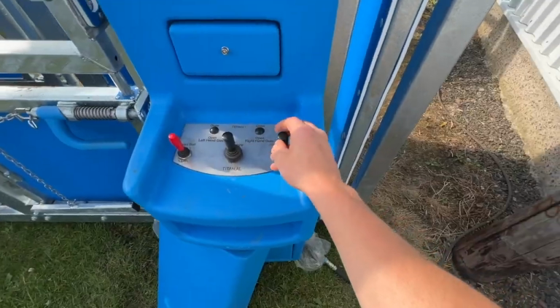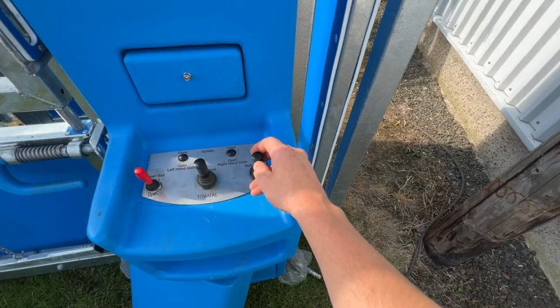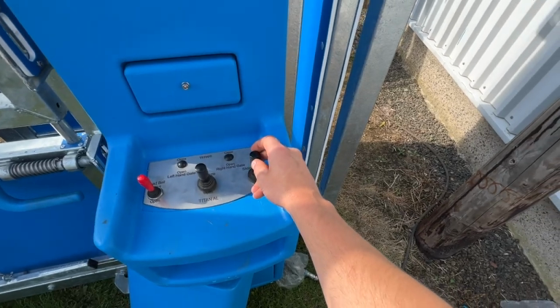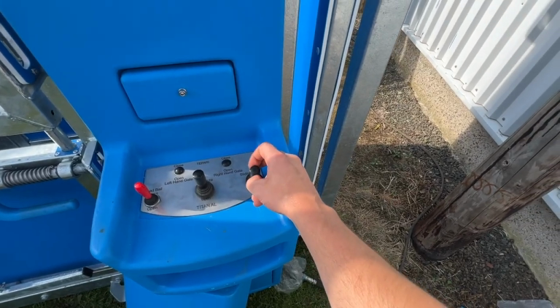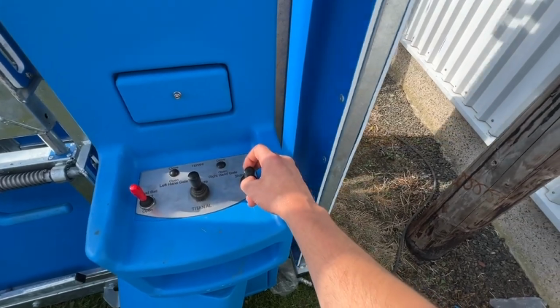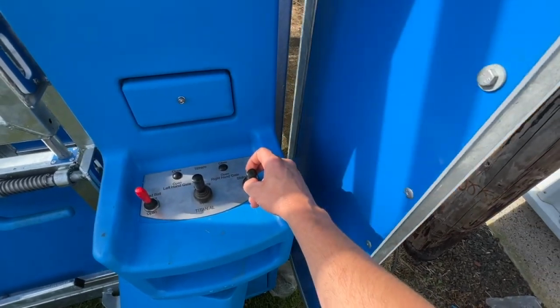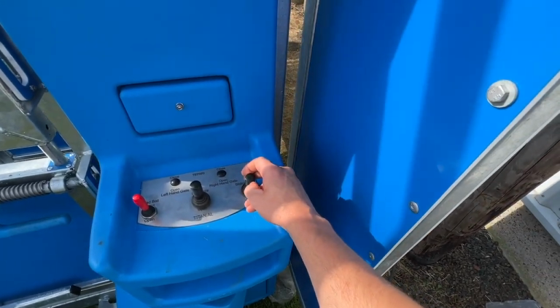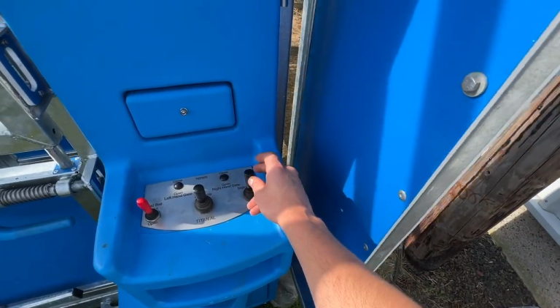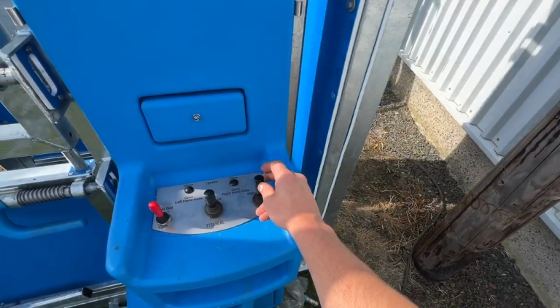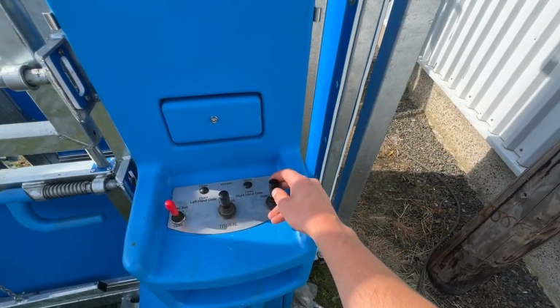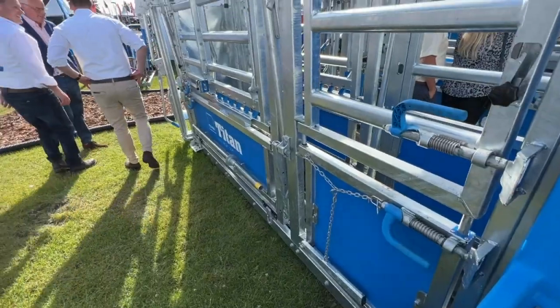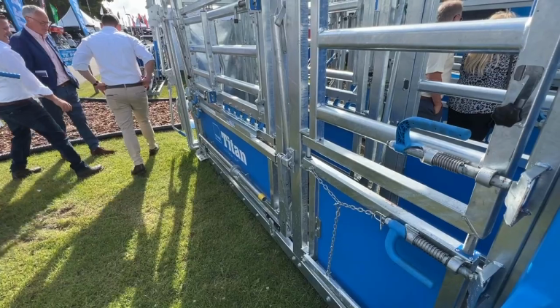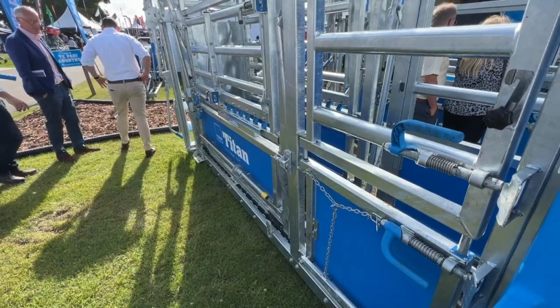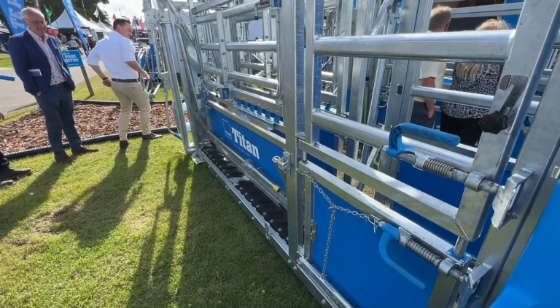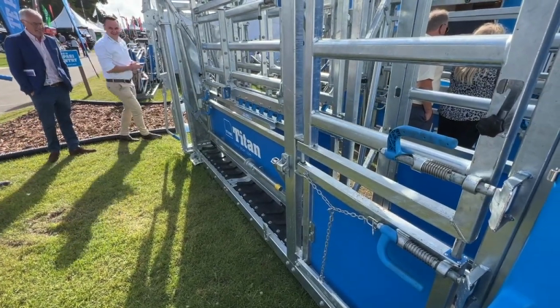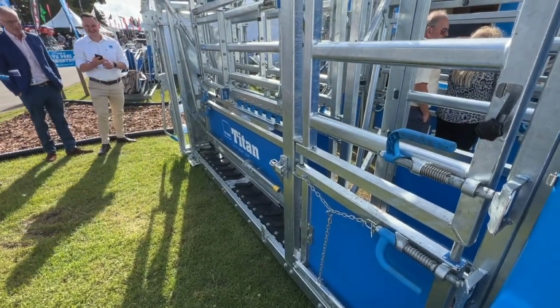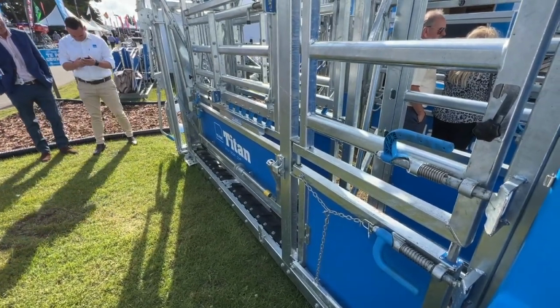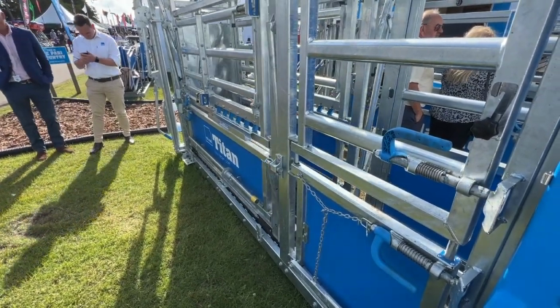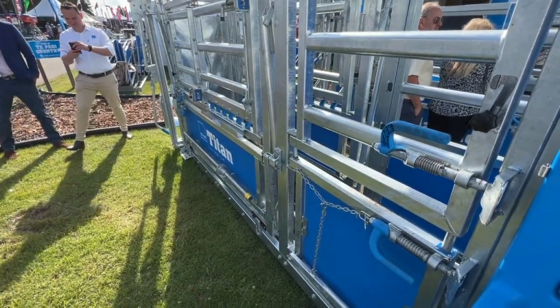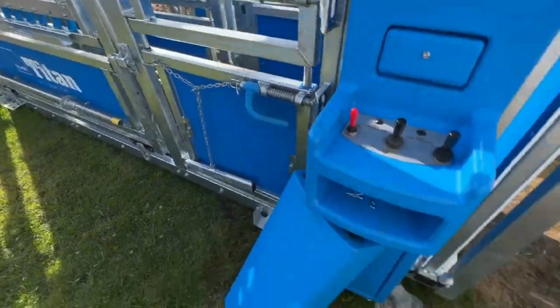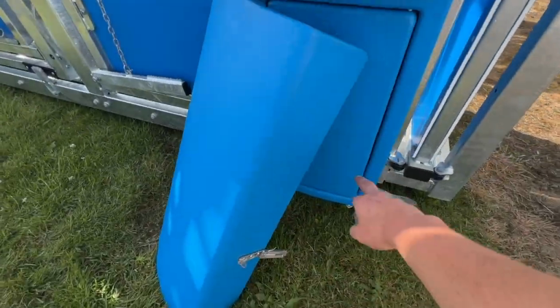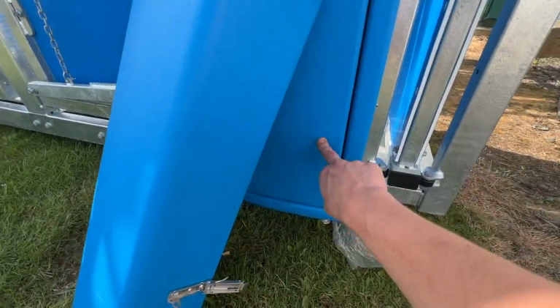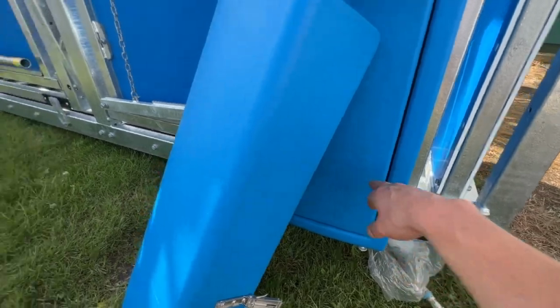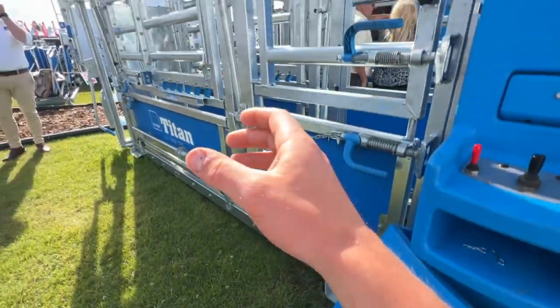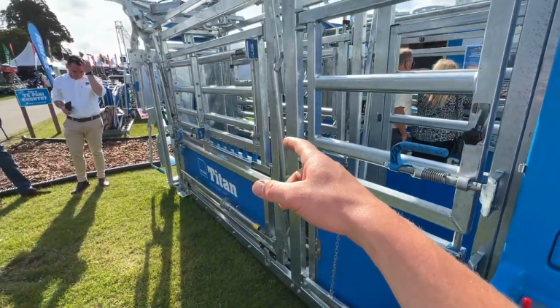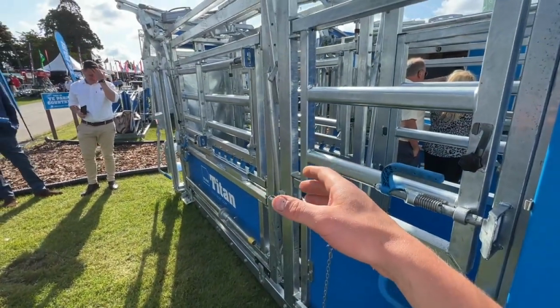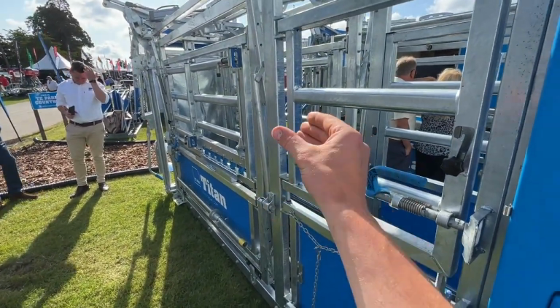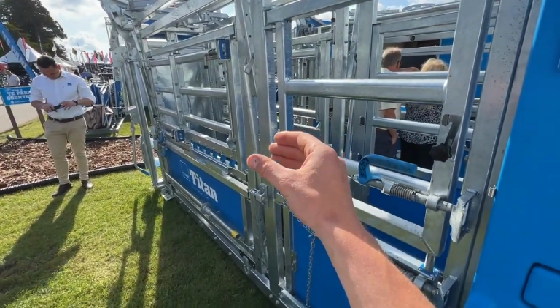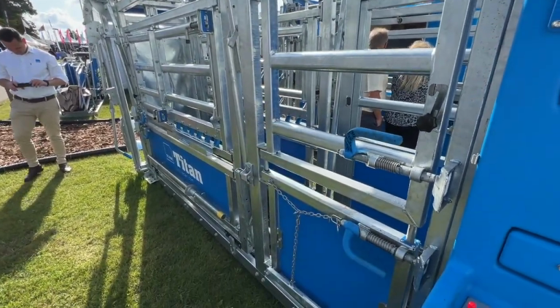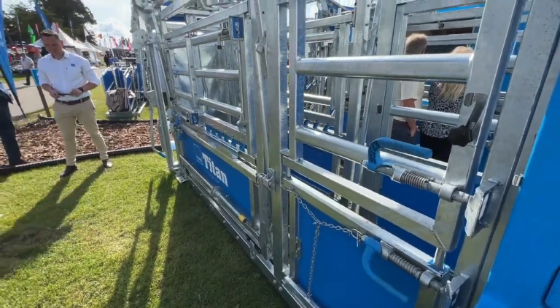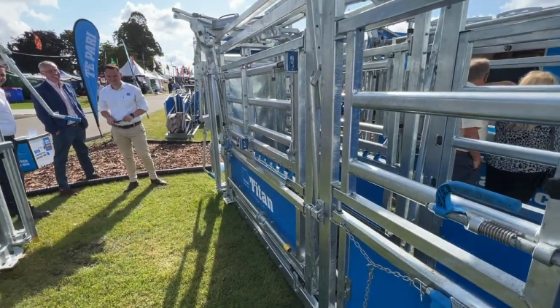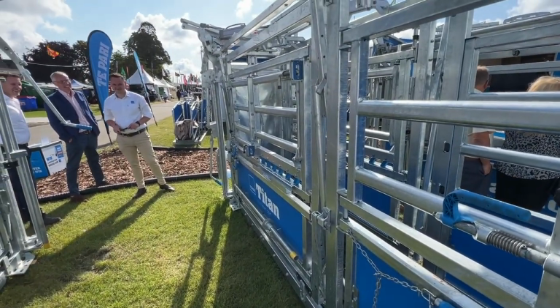Back door — squeeze. There's a pressure regulator down here, so you can up the pressure or down the pressure depending on how it's squeezing. And then just the same at the front — headstock.